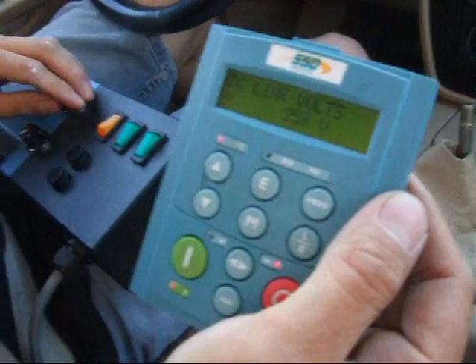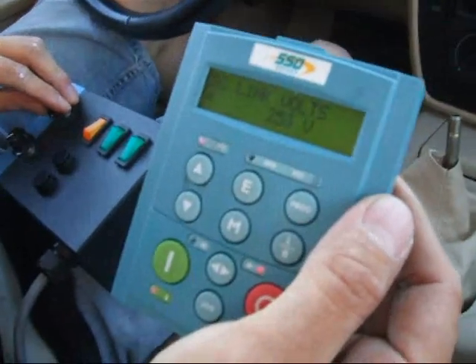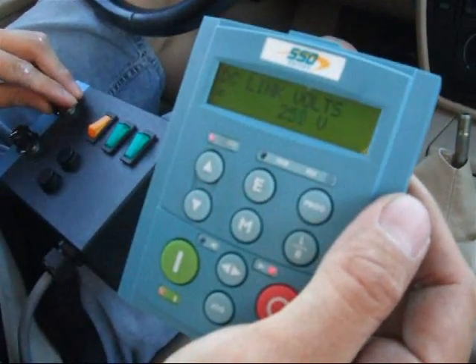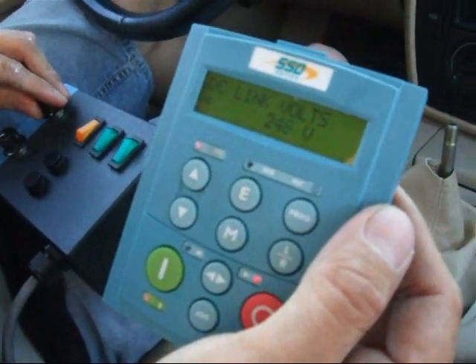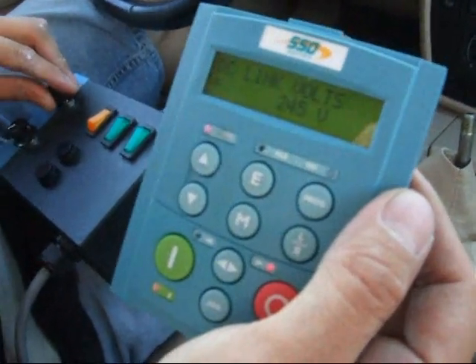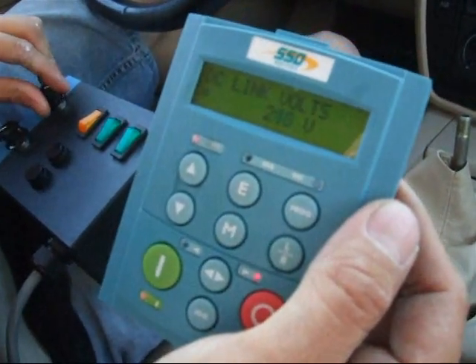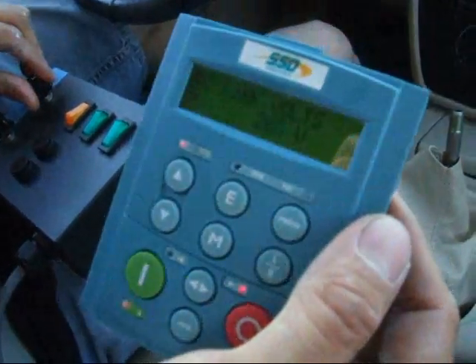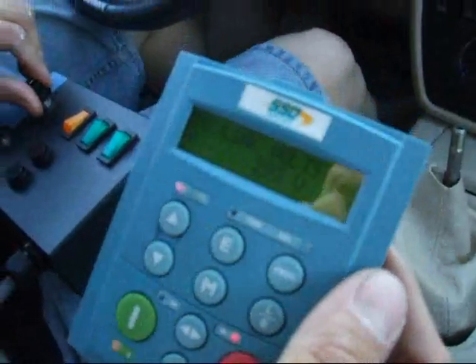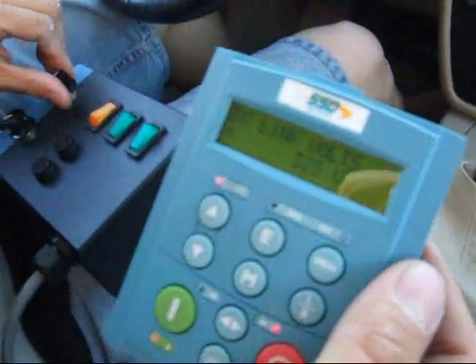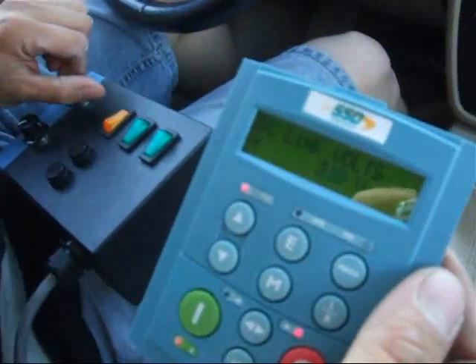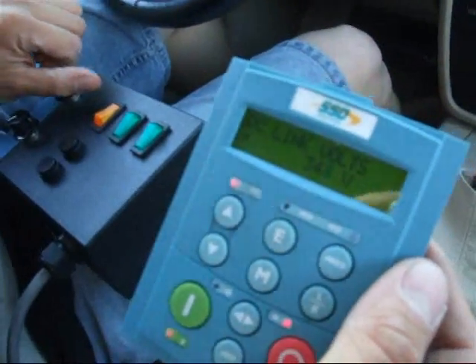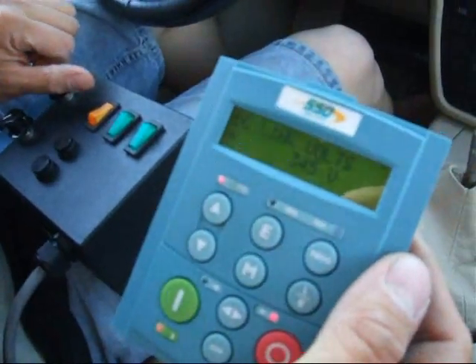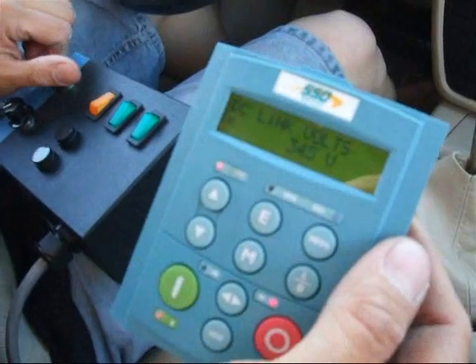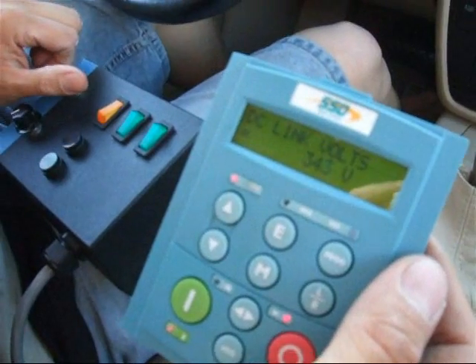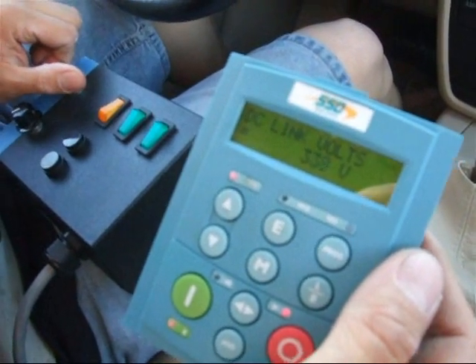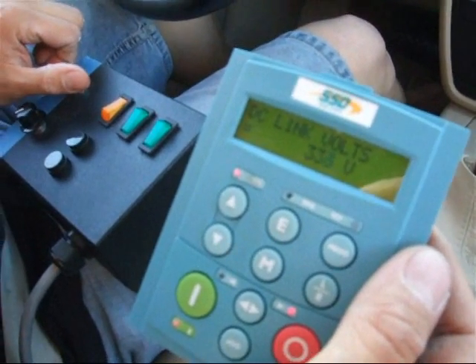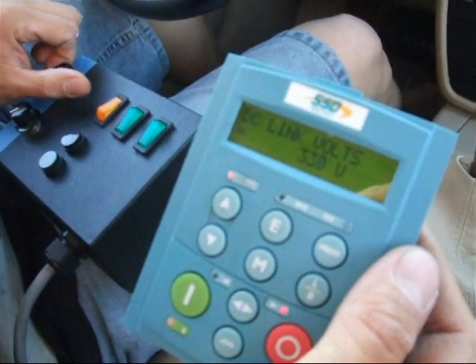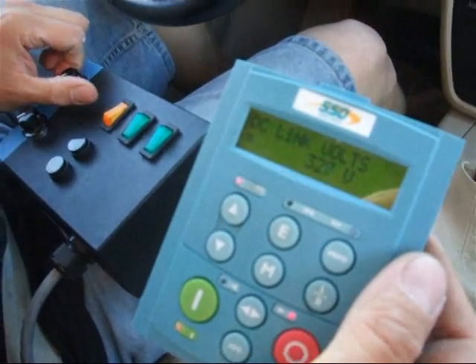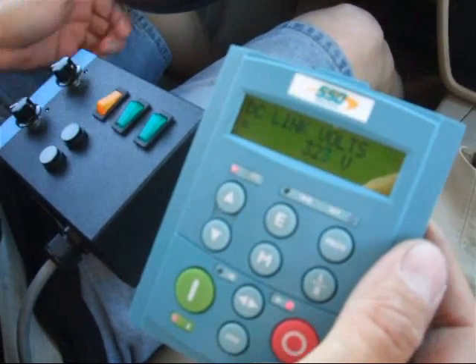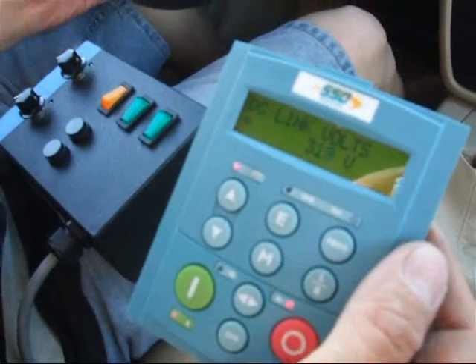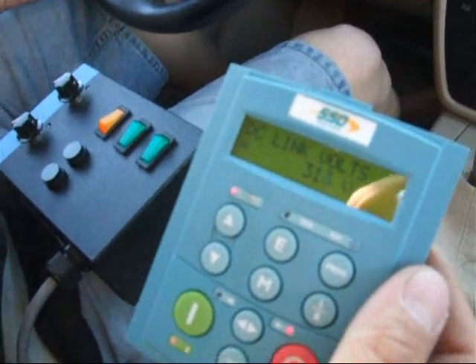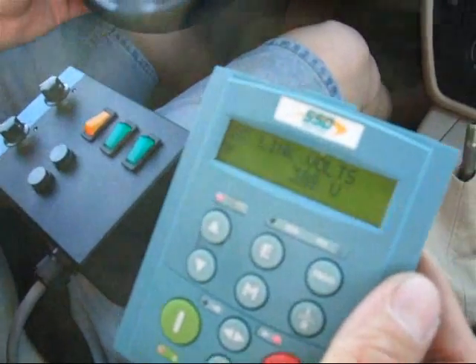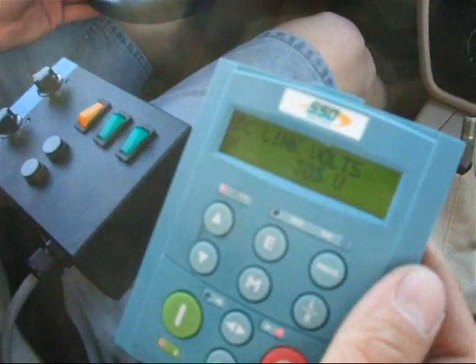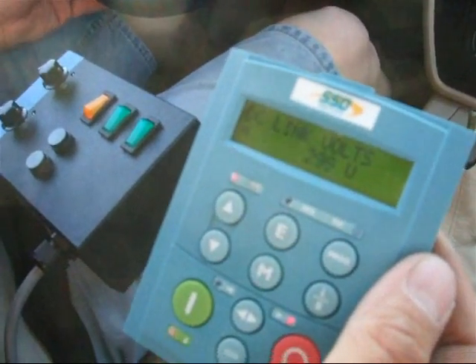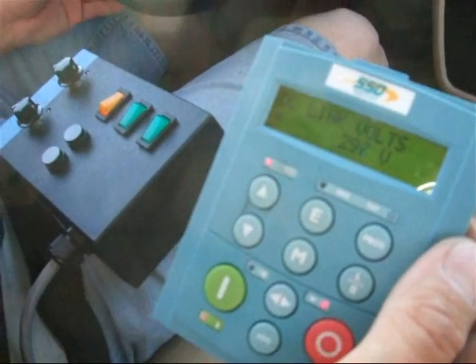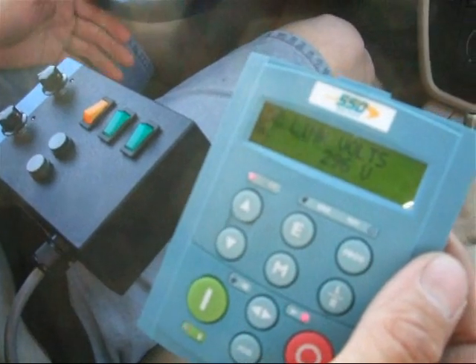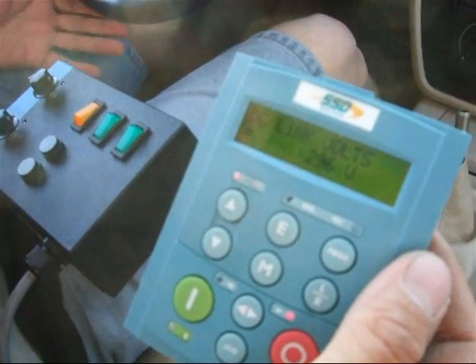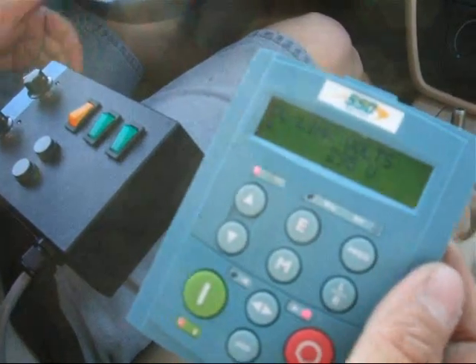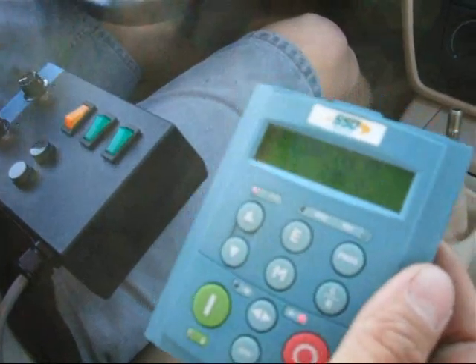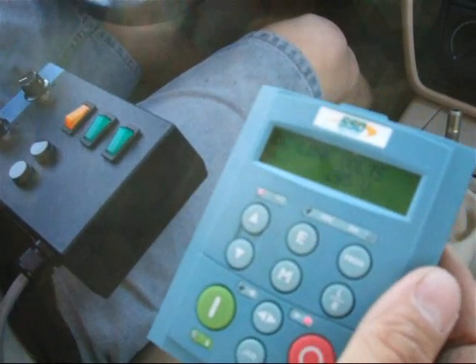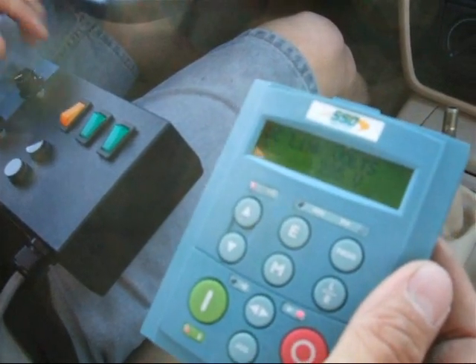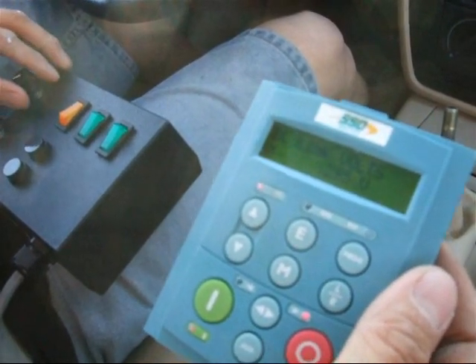I'm going to do a full brake and the voltage goes up to about 345 until I come to a stop. You can see the voltage increase, showing that we're dumping energy back into the battery.